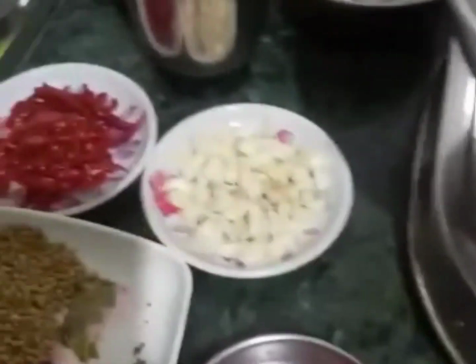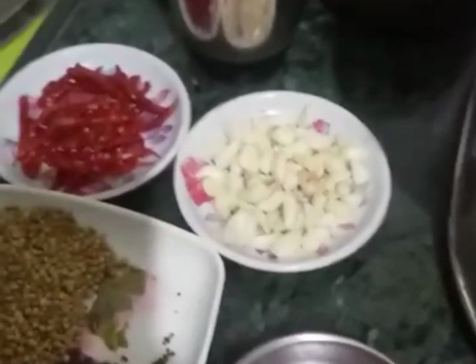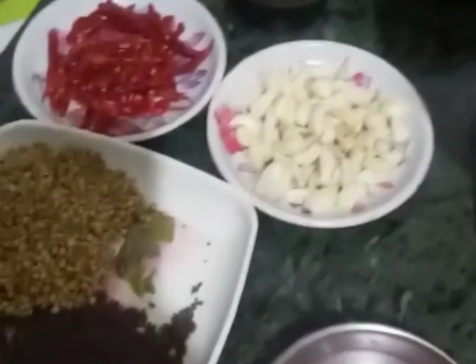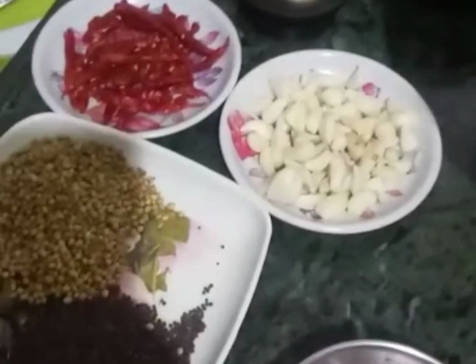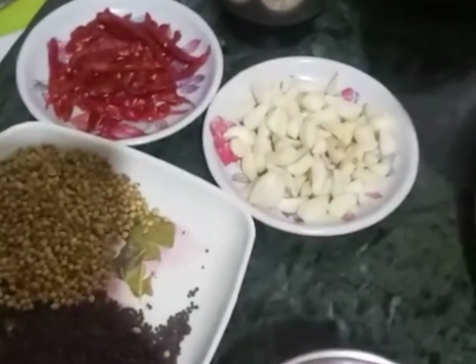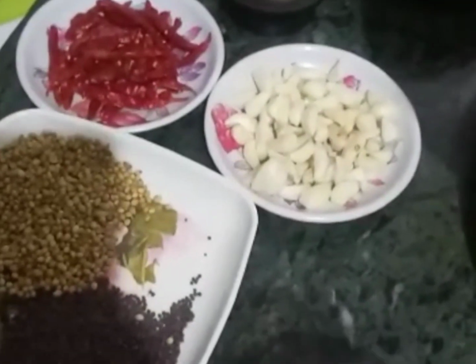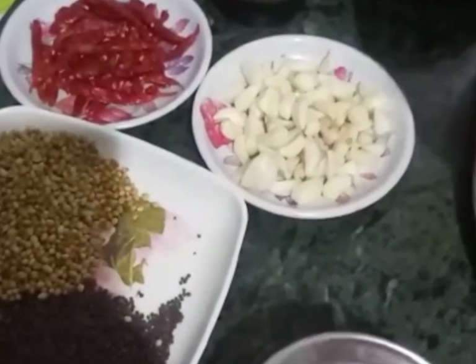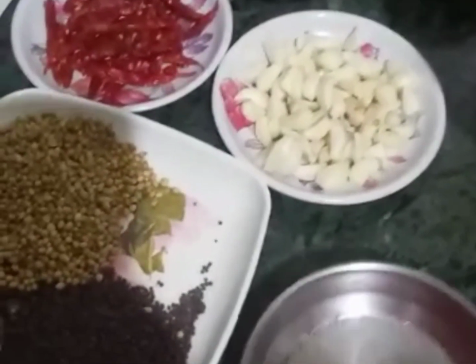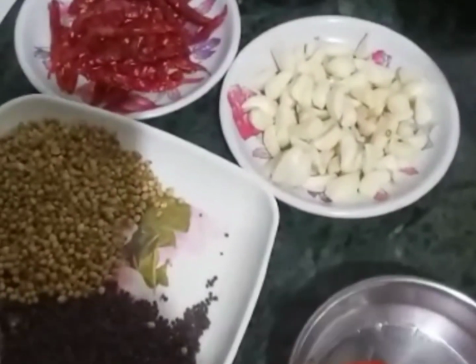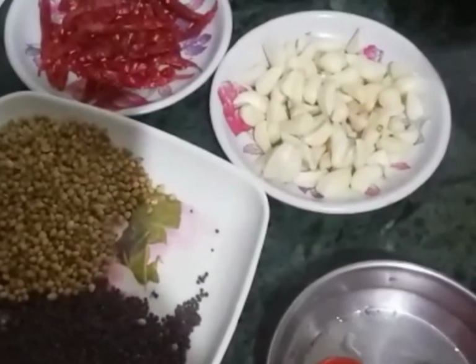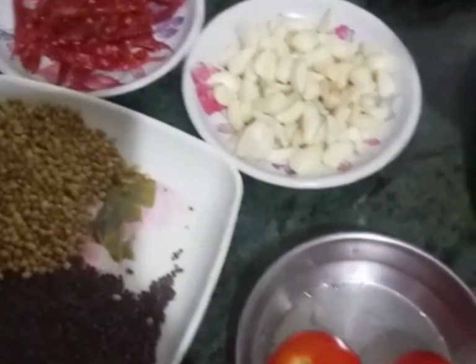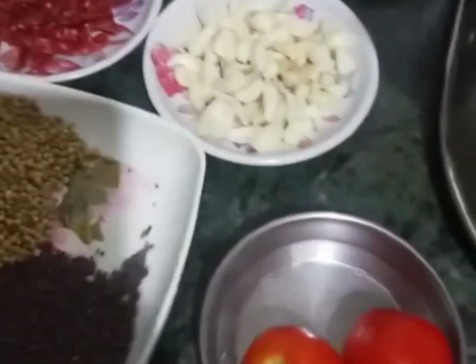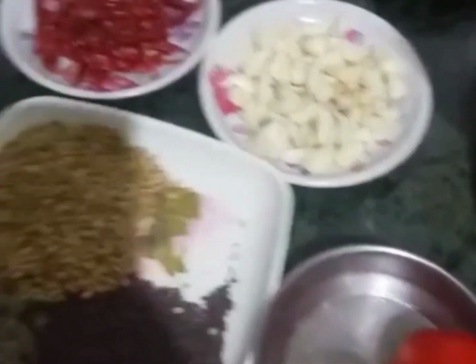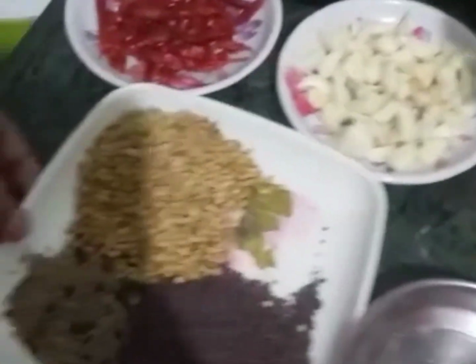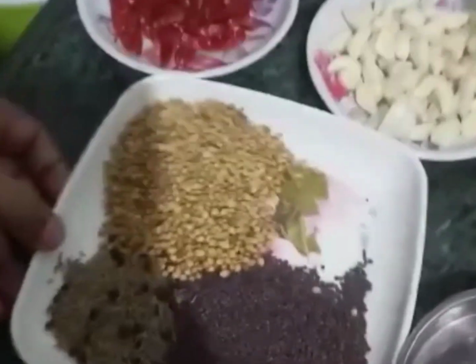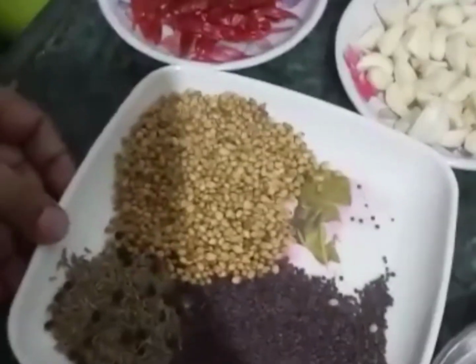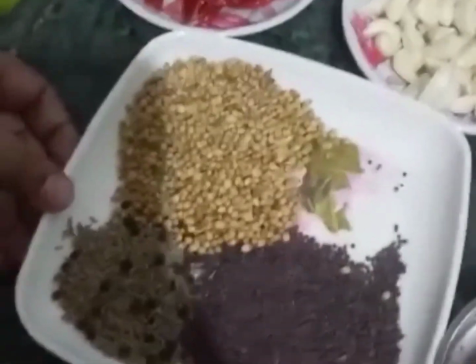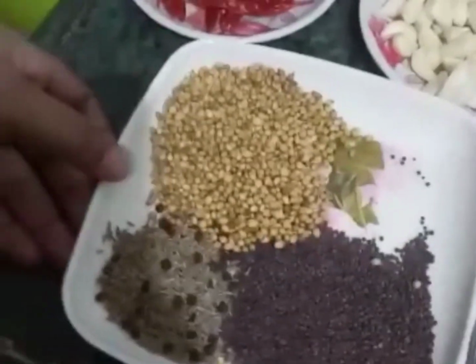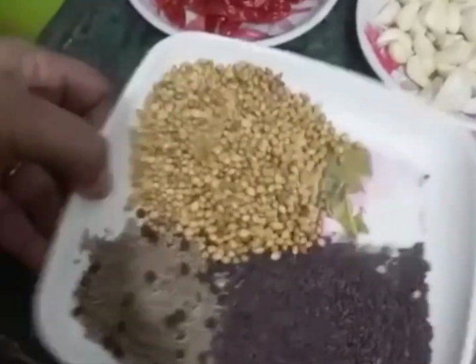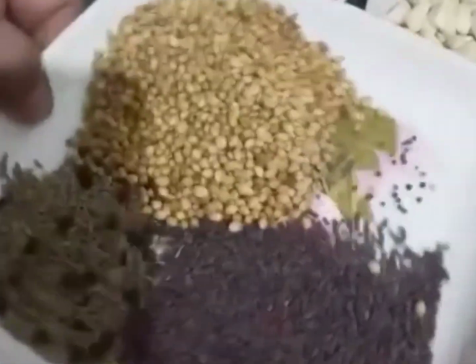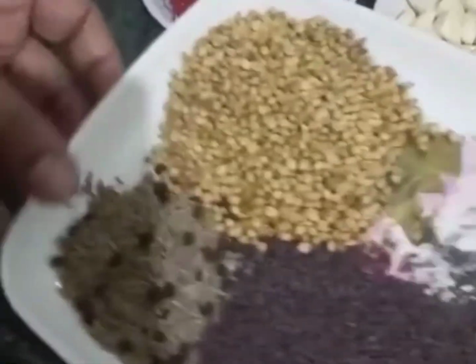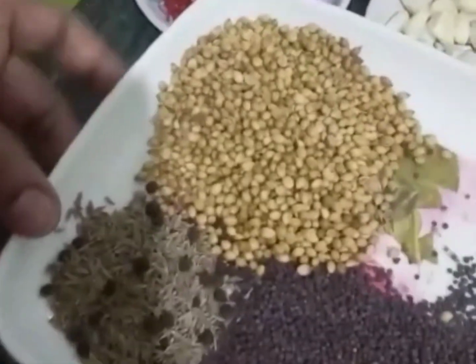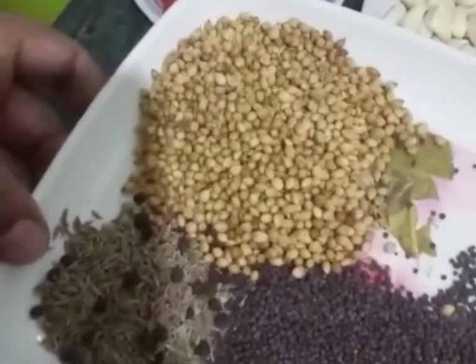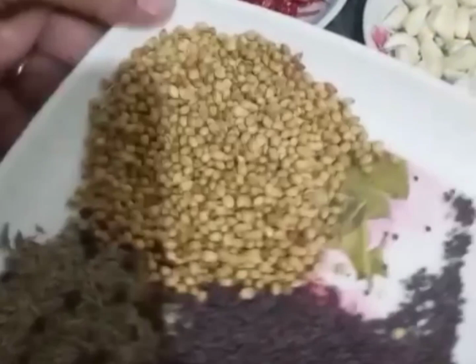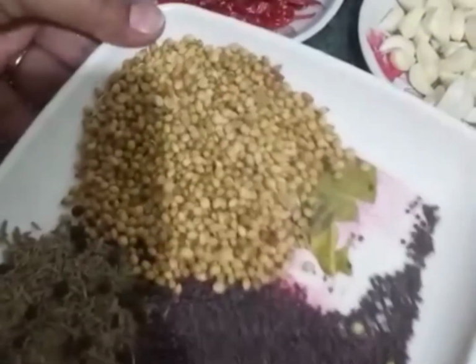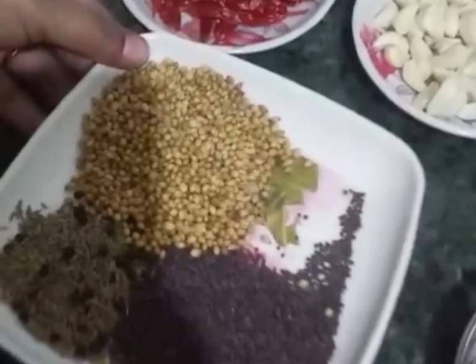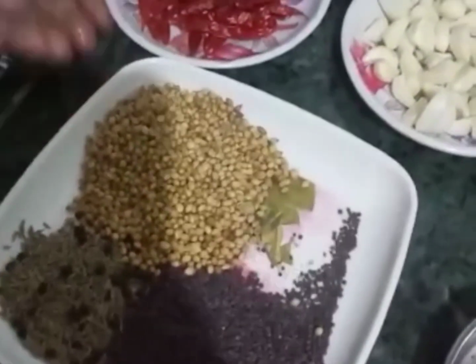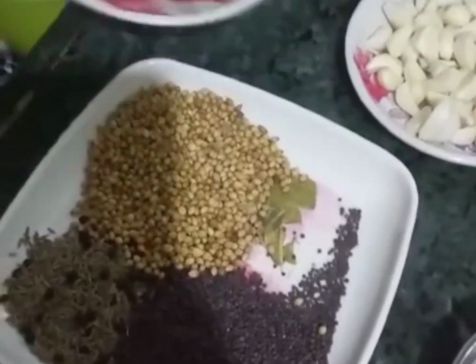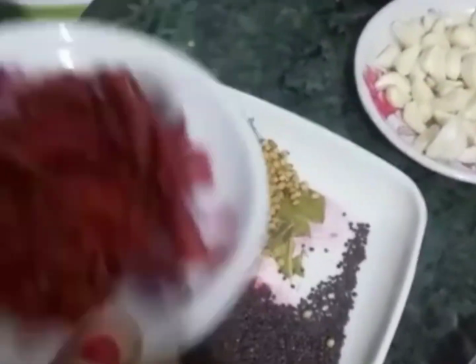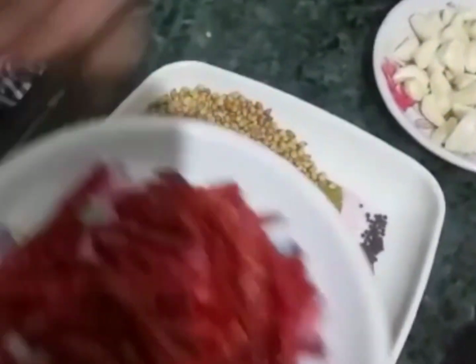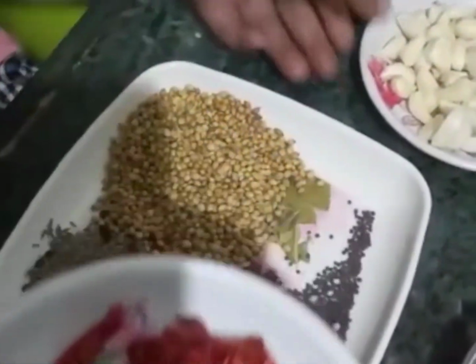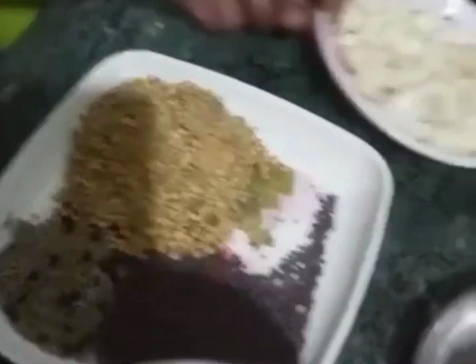We will prepare the sauce. Add some tomatoes, mint, onions, ginger, cheese, ginger, garlic, mango.